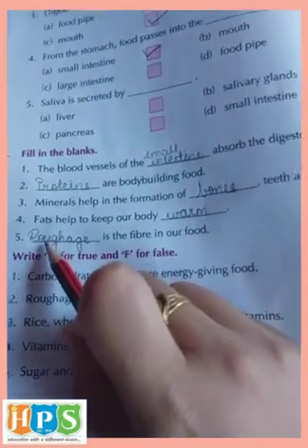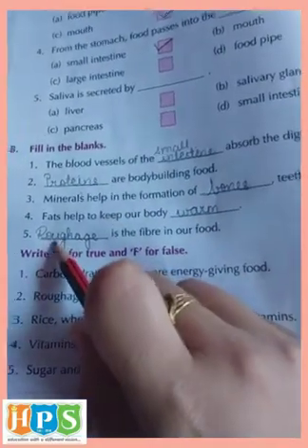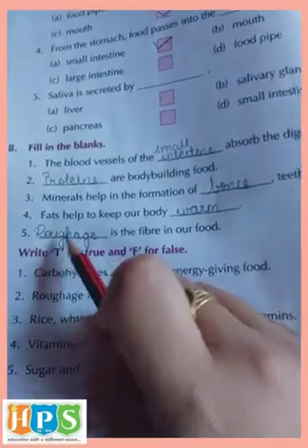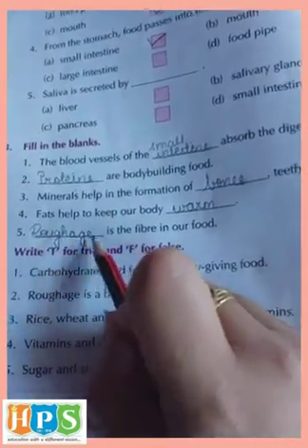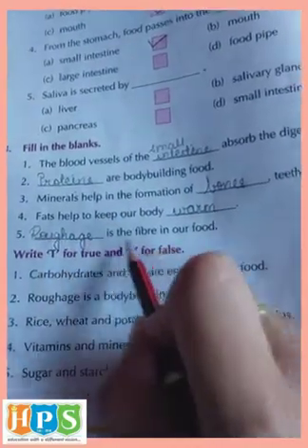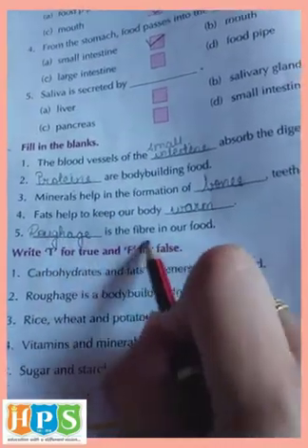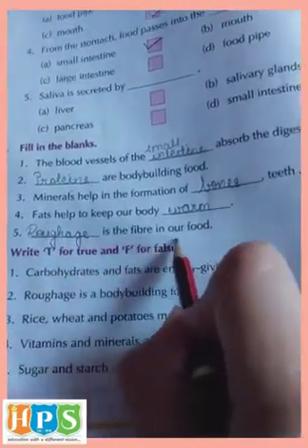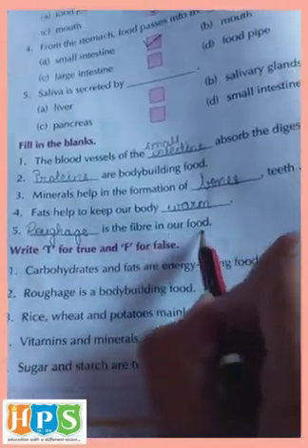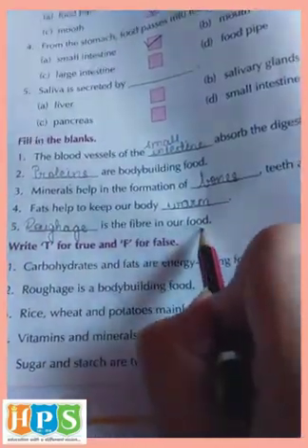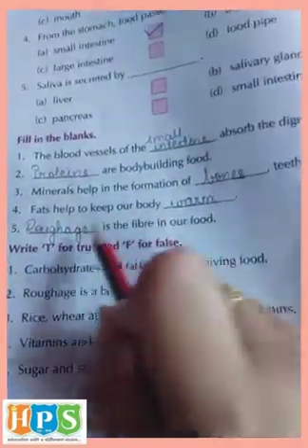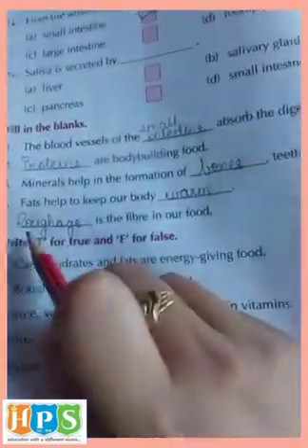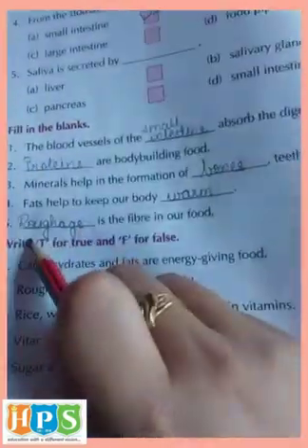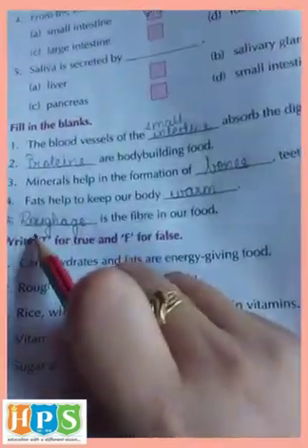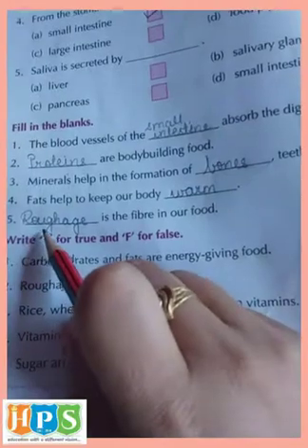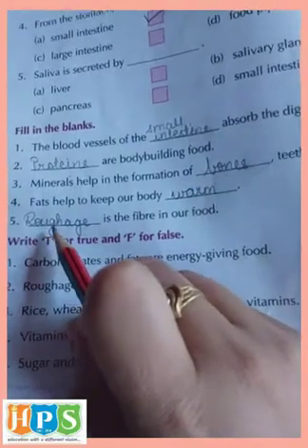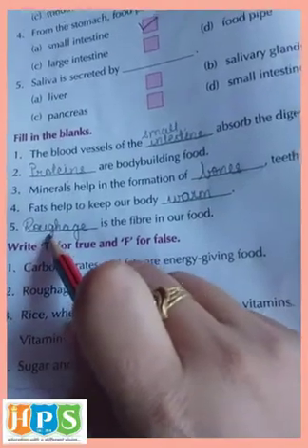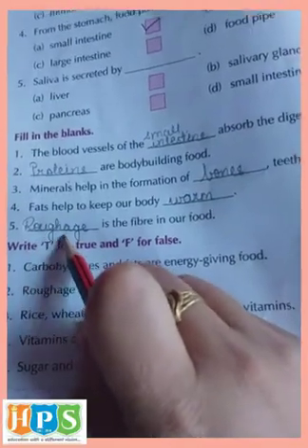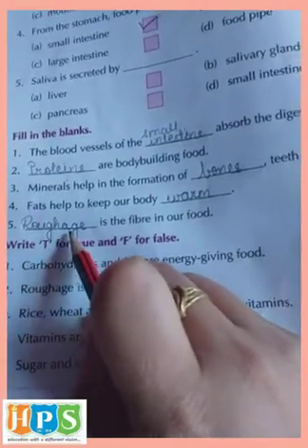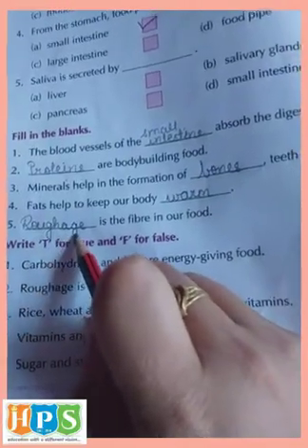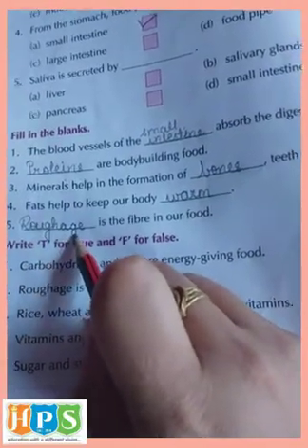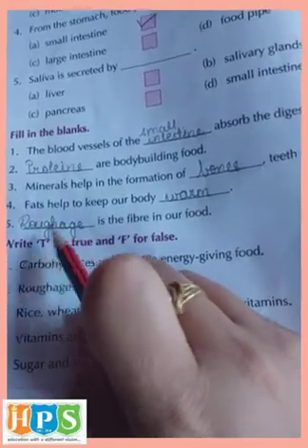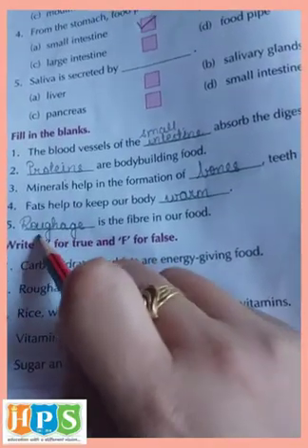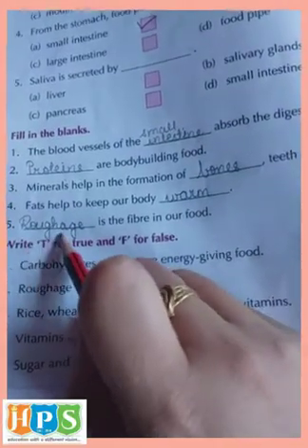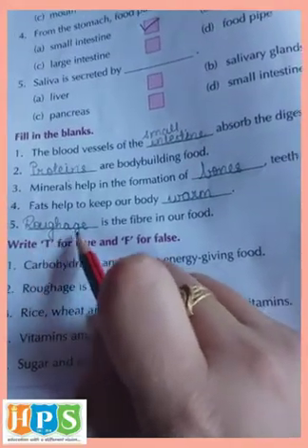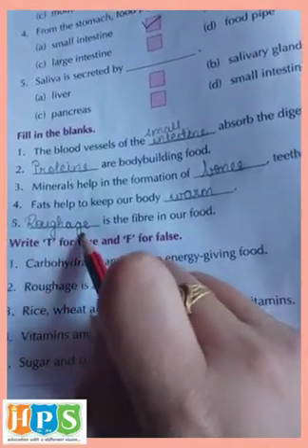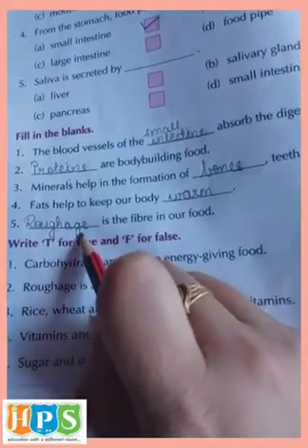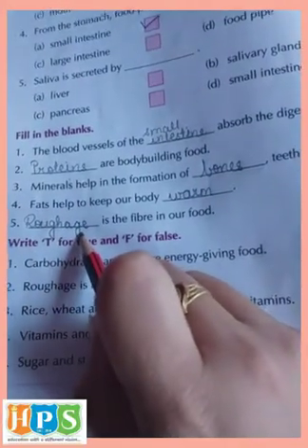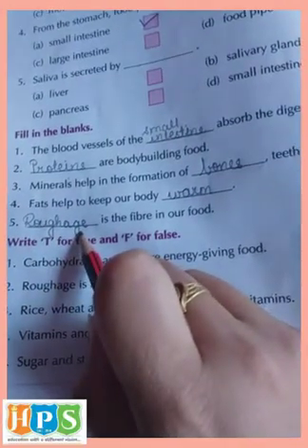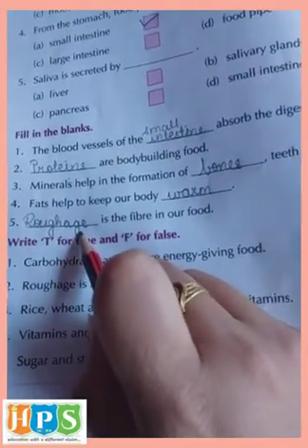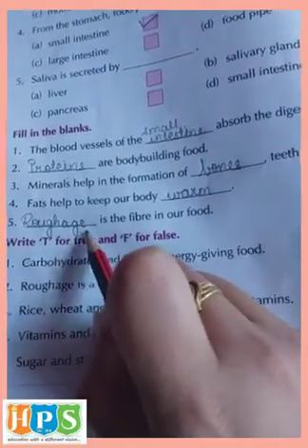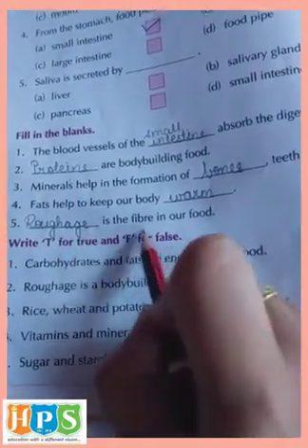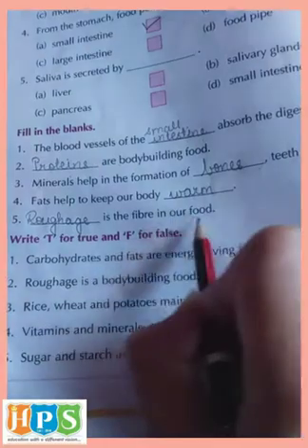Fifth one: Roughage is the fiber in our food. The answer is roughage — R-O-U-G-H-A-G-E.